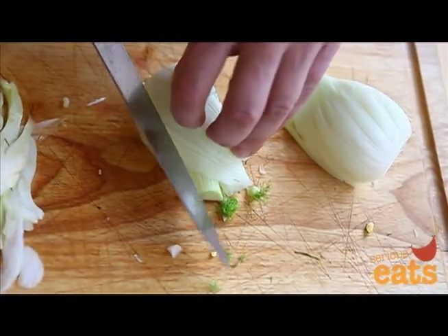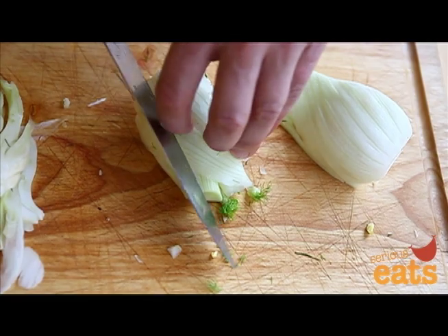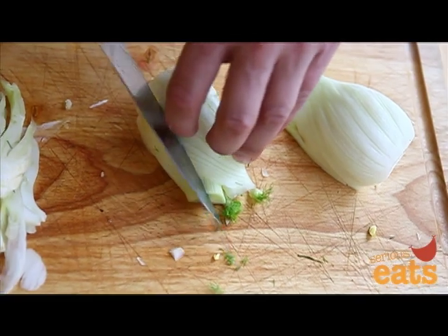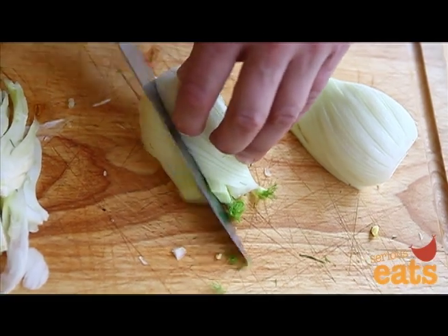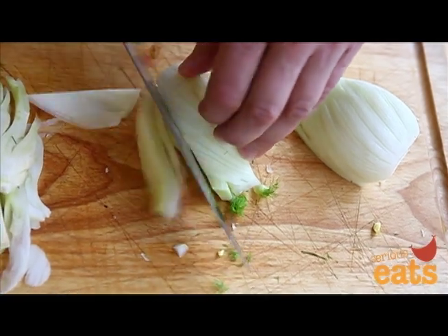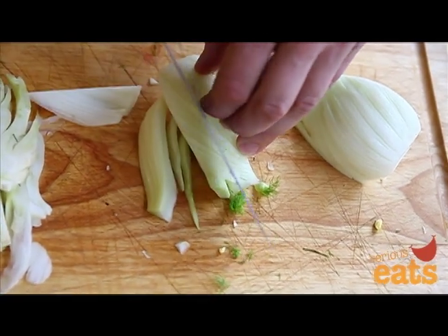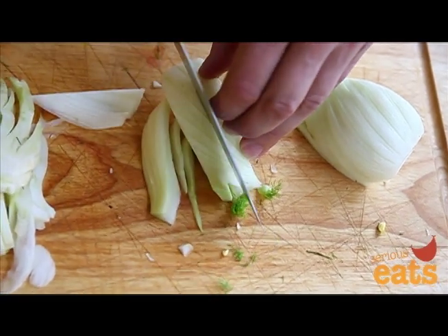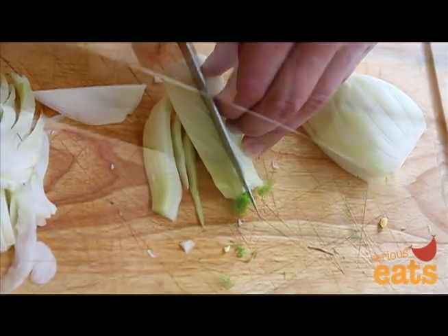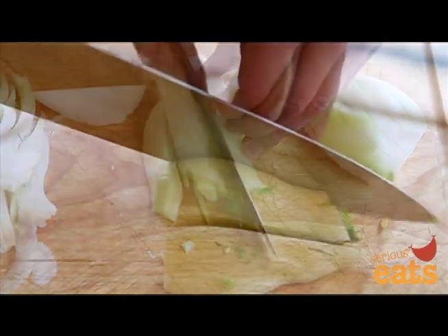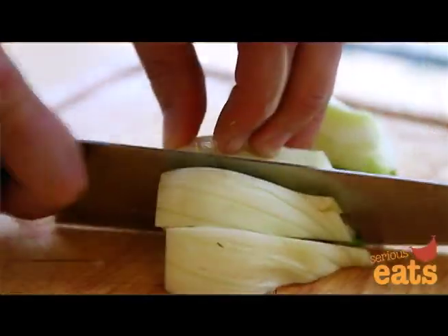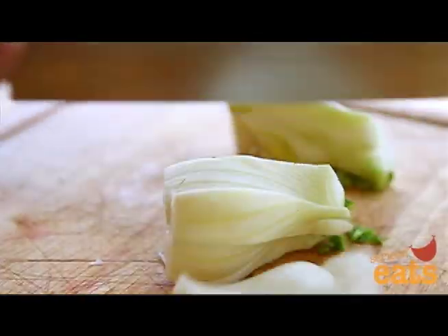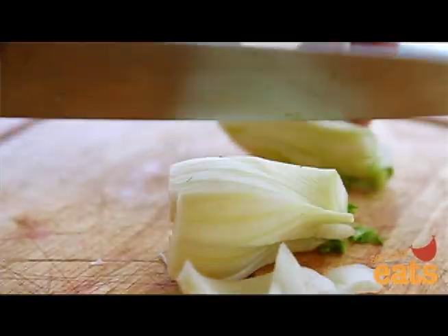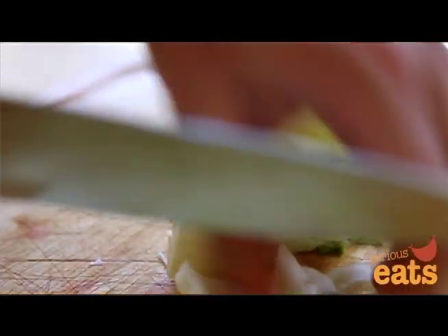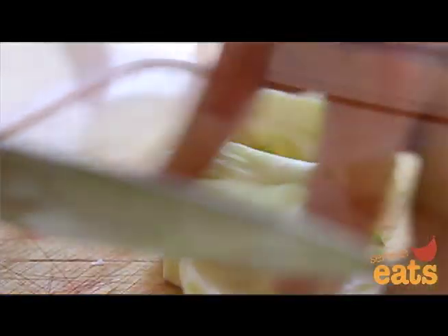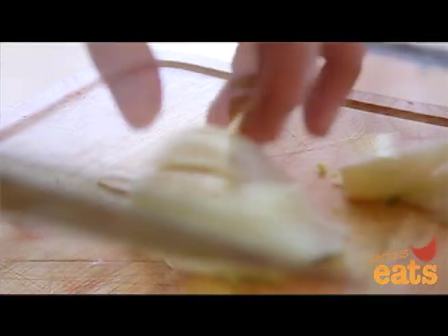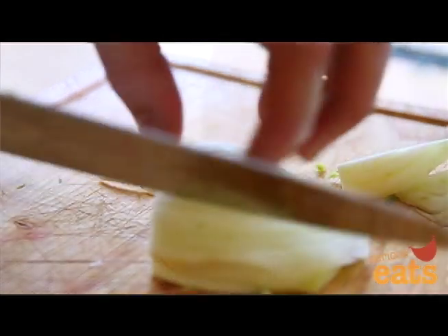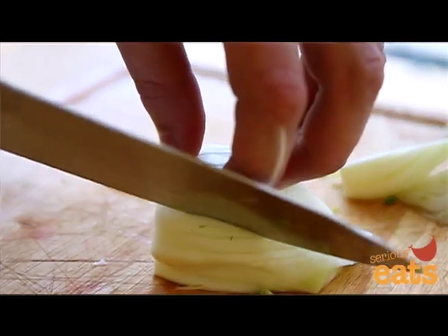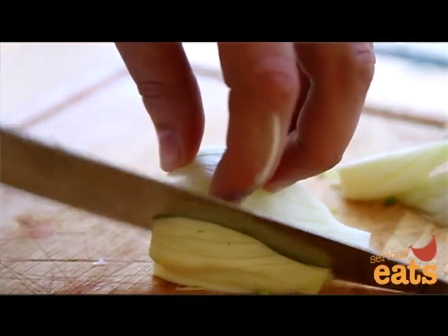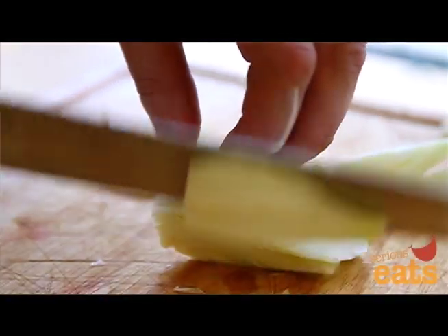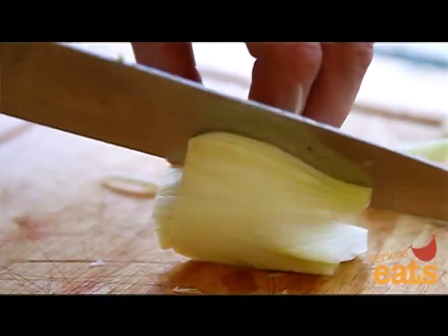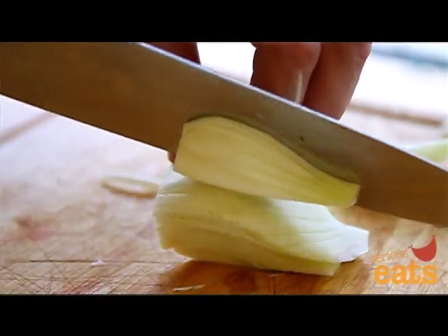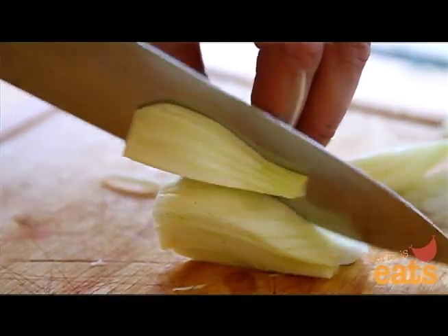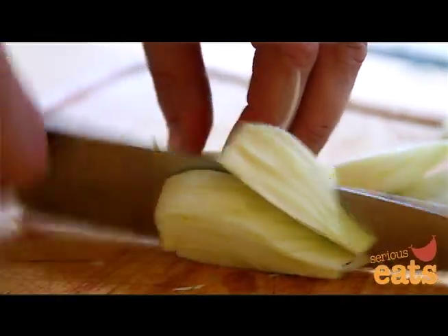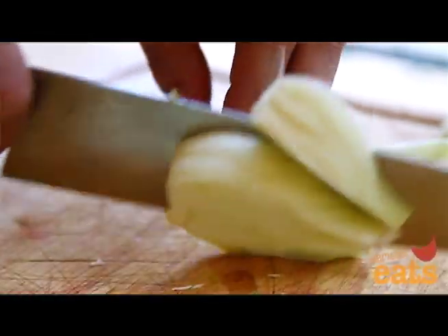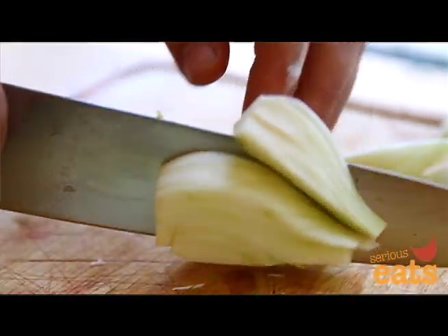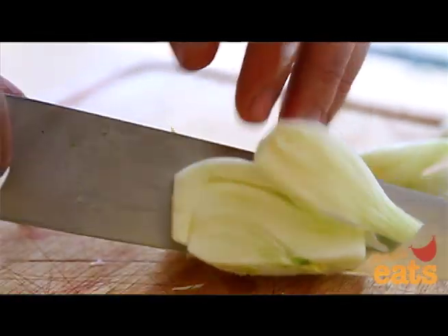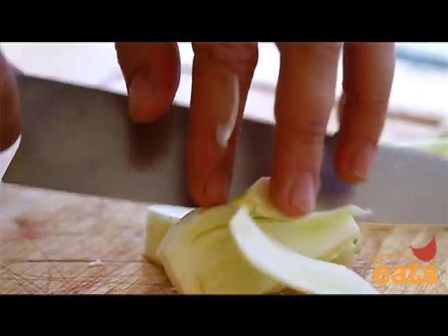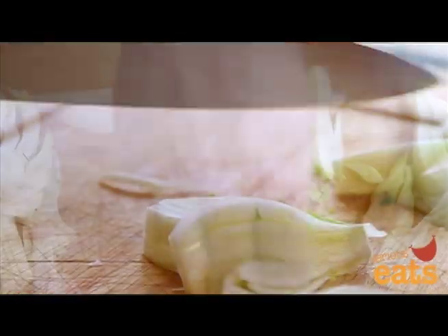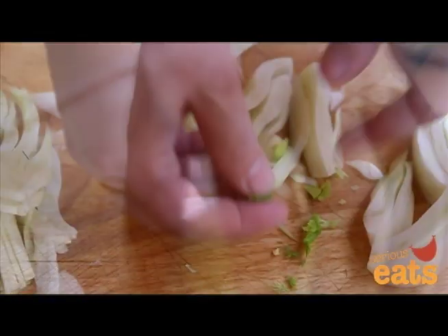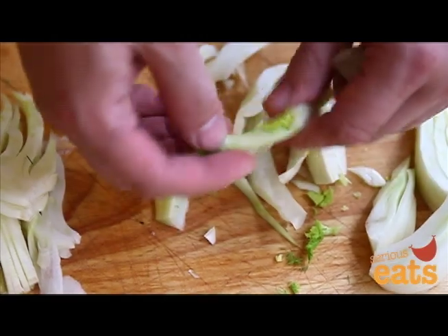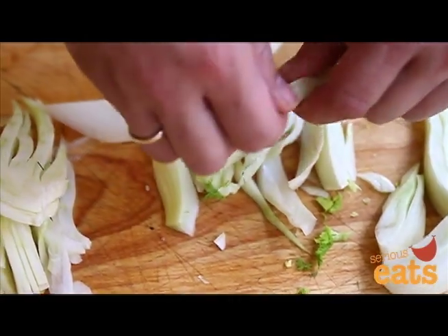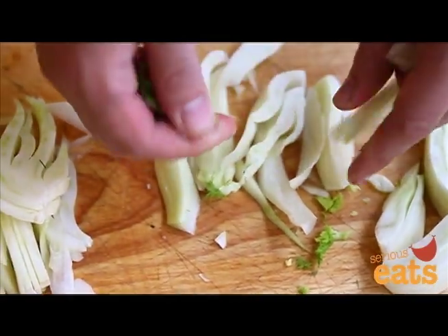To prepare fennel for cooking, cut each bulb half into quarters. Working with one quarter at a time, cut radially towards the center to cut wedges of the desired thickness. These wedges can then be cut crosswise to create large or small dice.